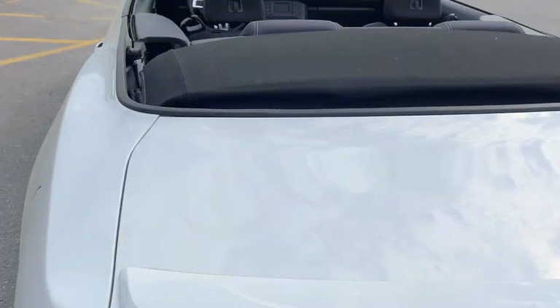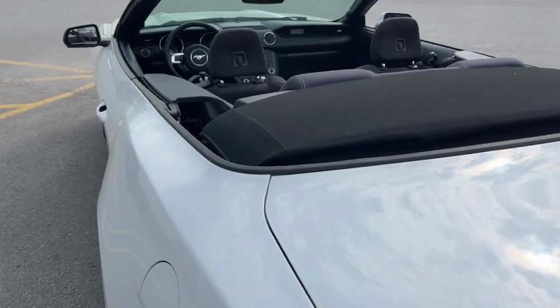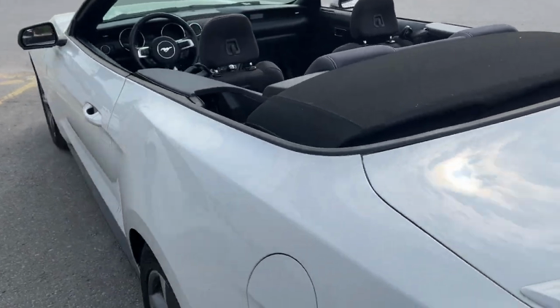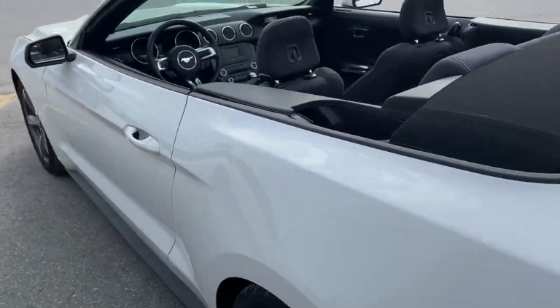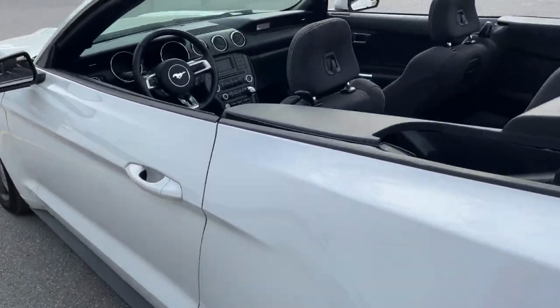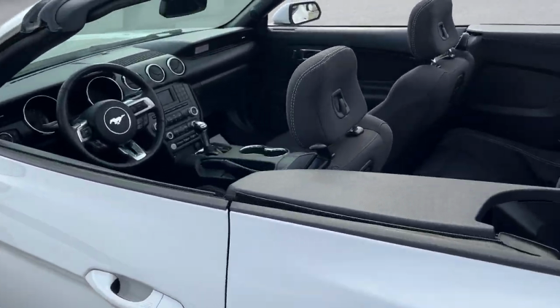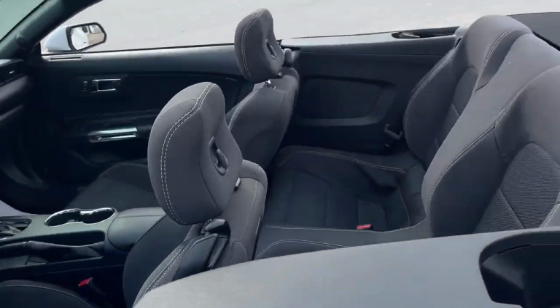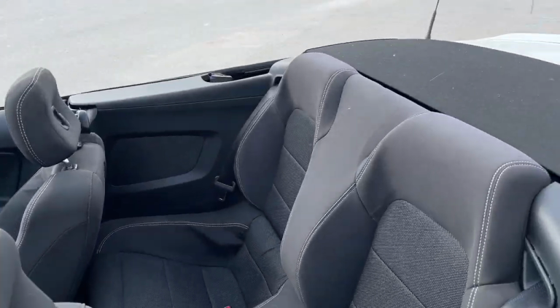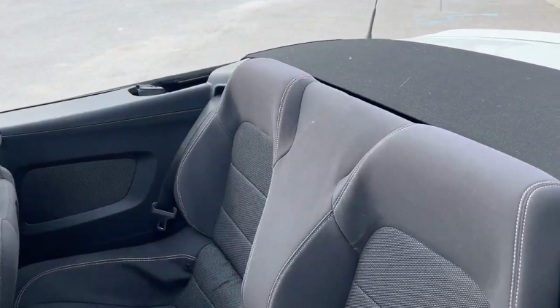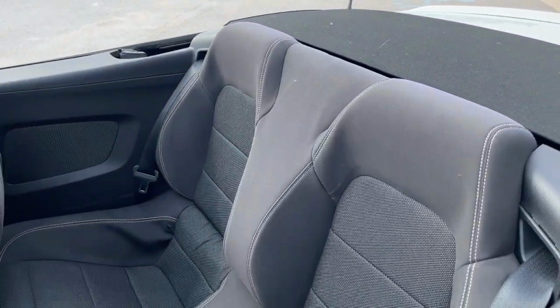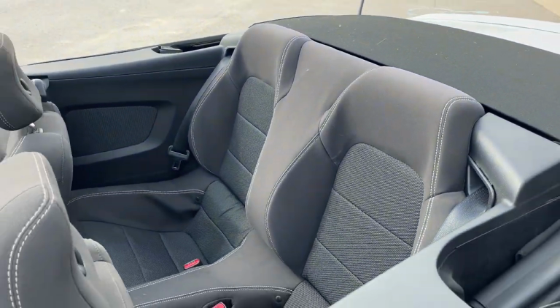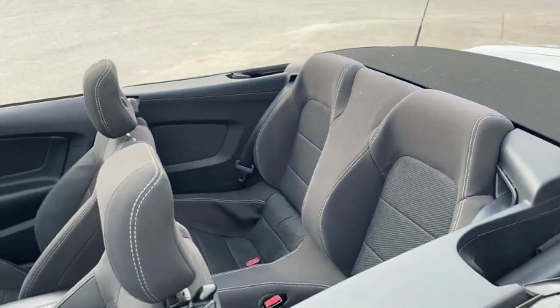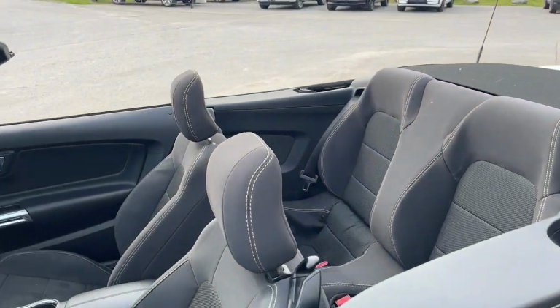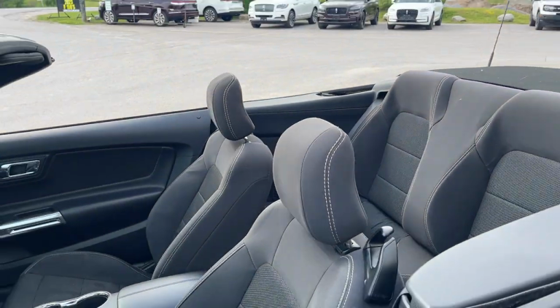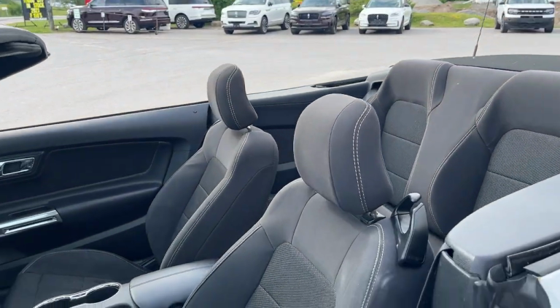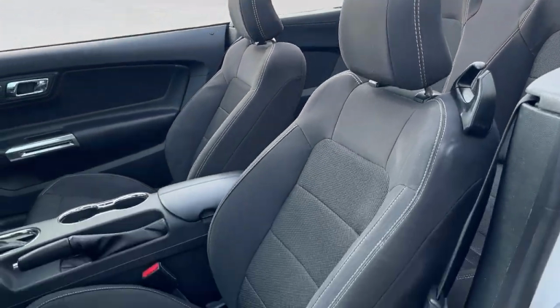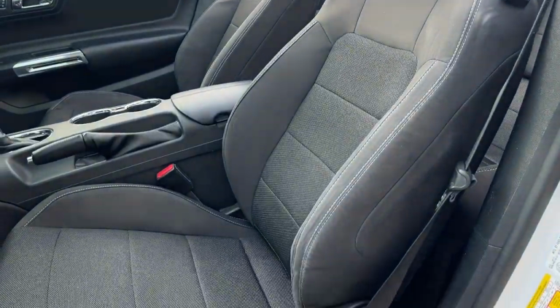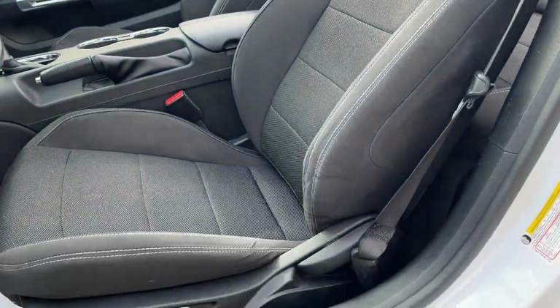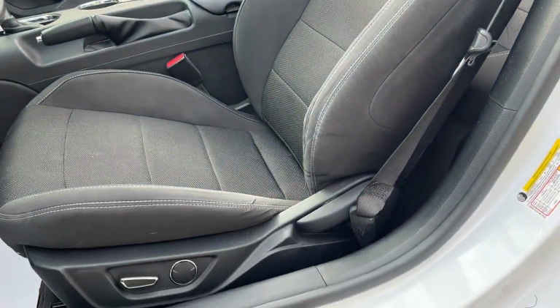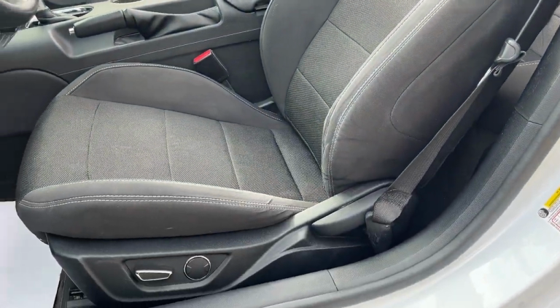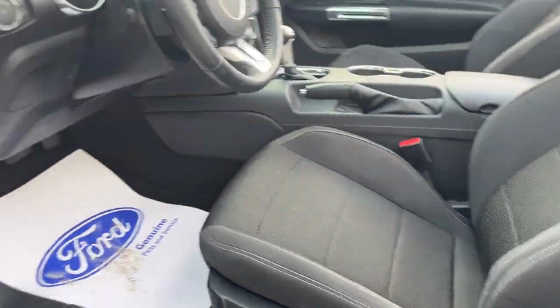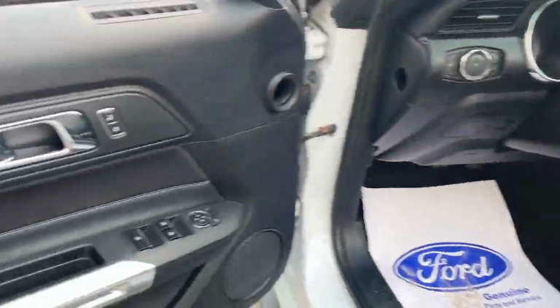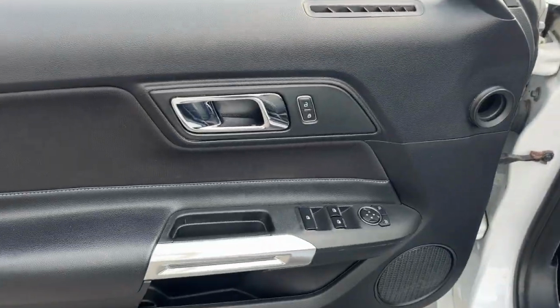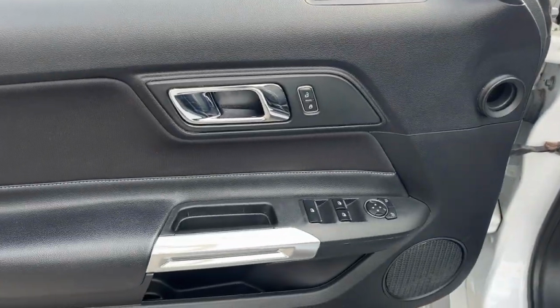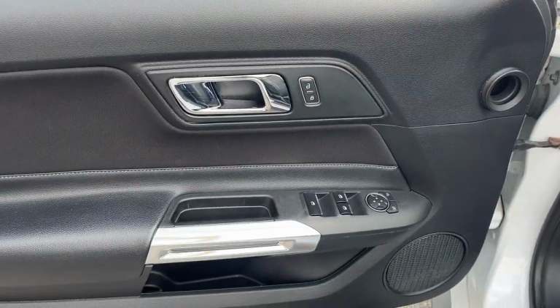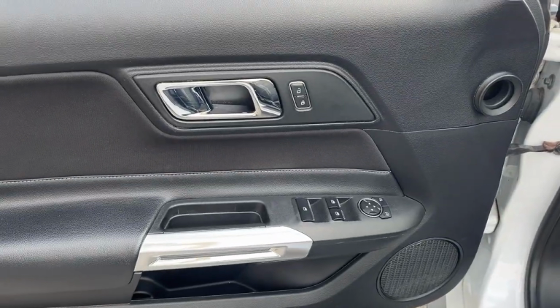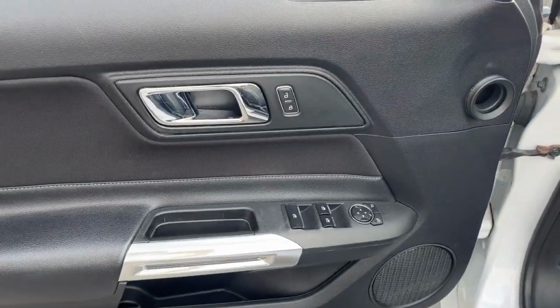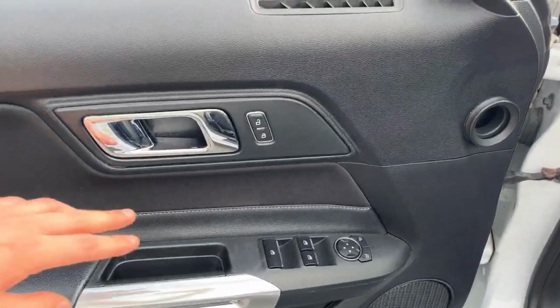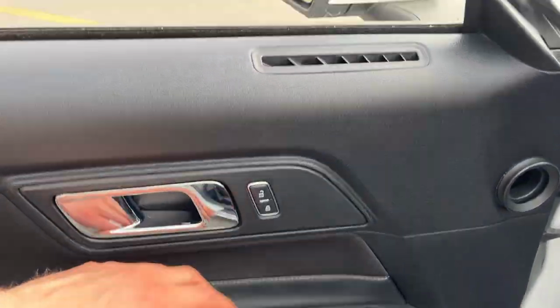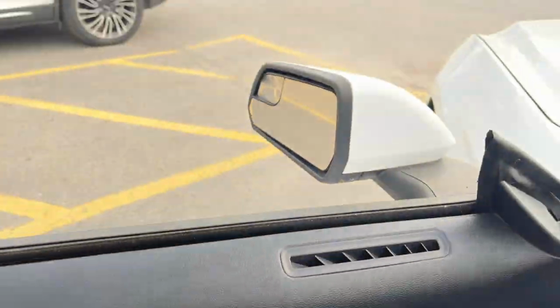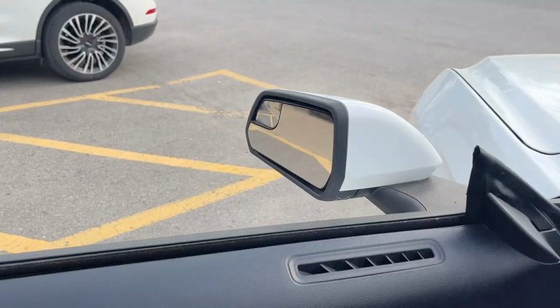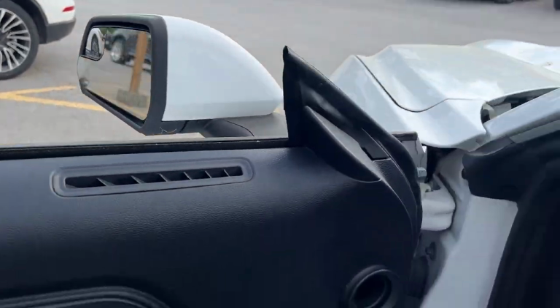Coming around to the interior, you do have your rear seats of course and then your bucket seats up front. It is a power driver seat. You also have power locks and windows, and power glass adjustable mirrors.